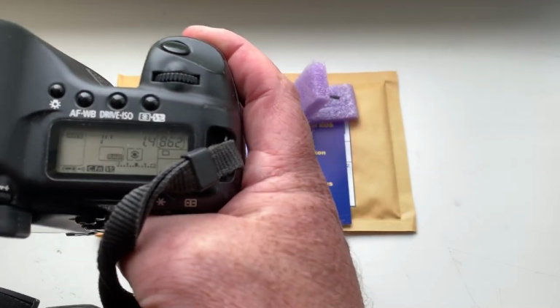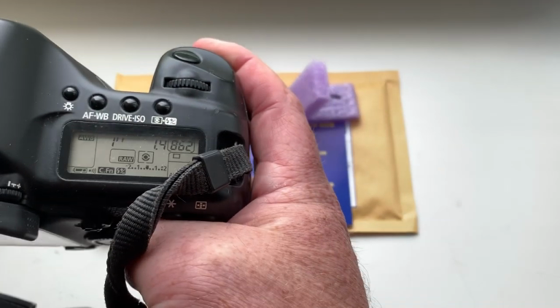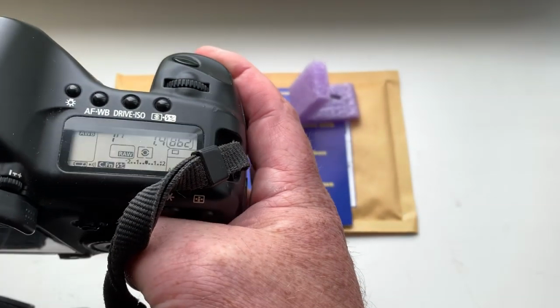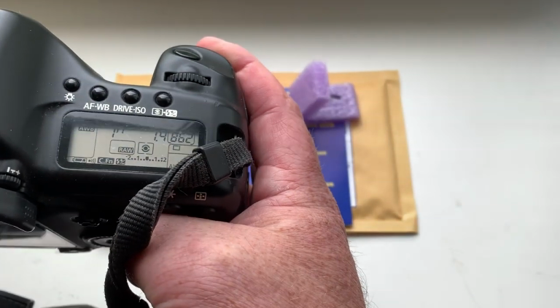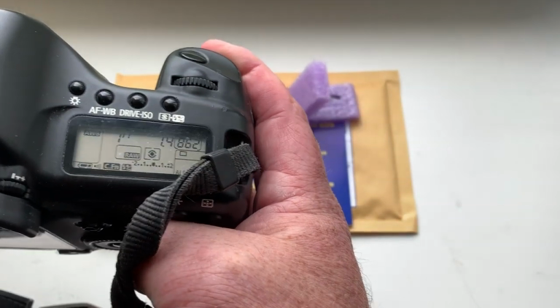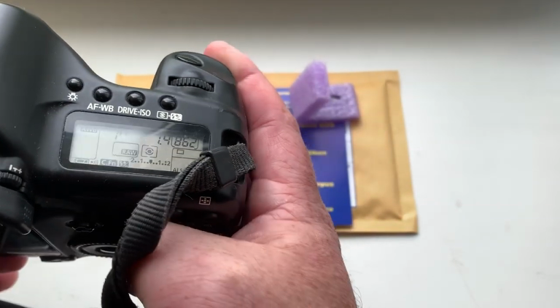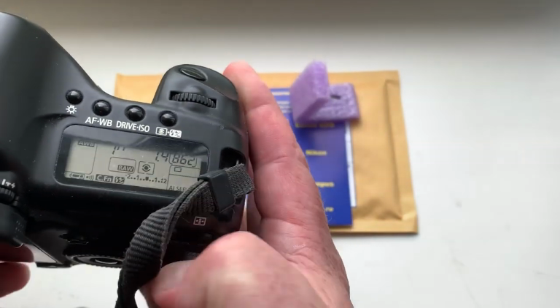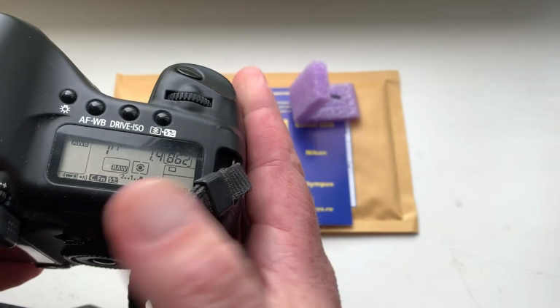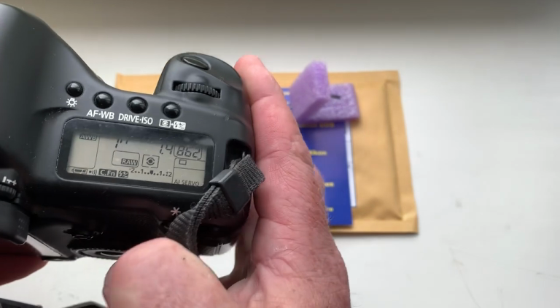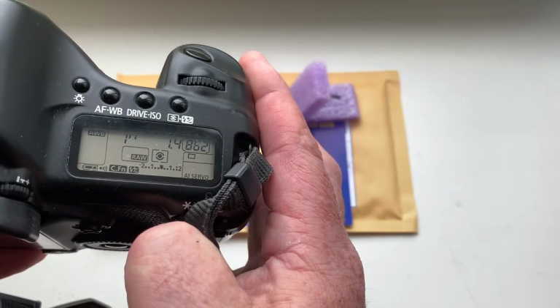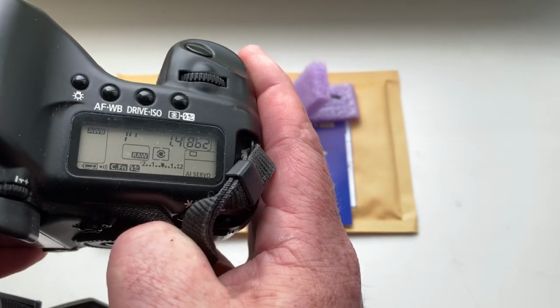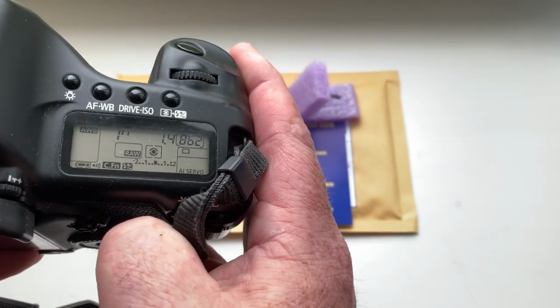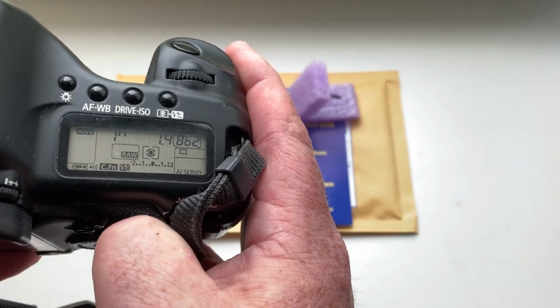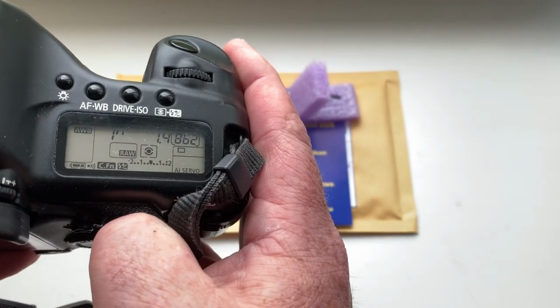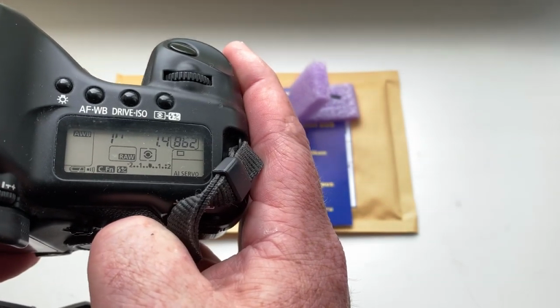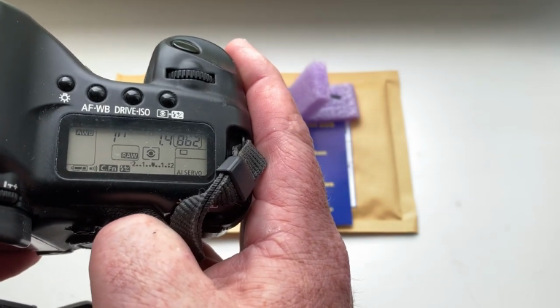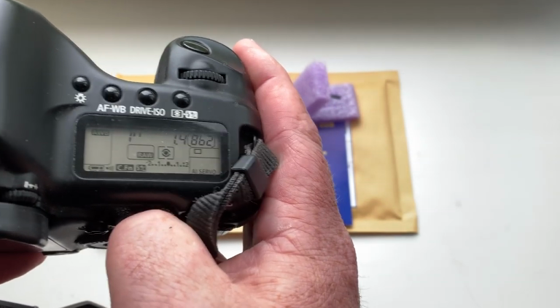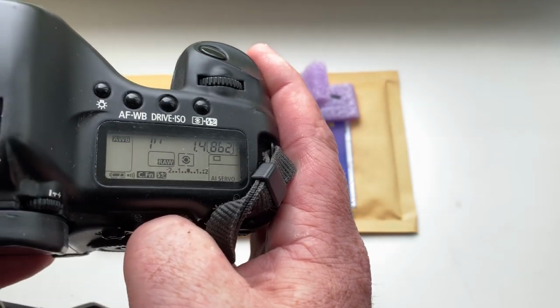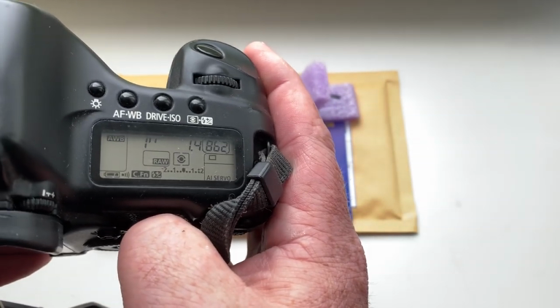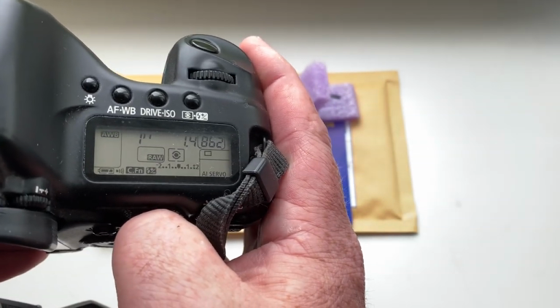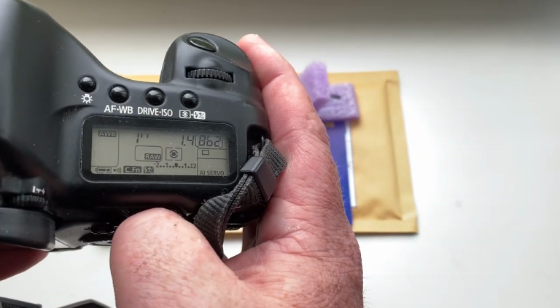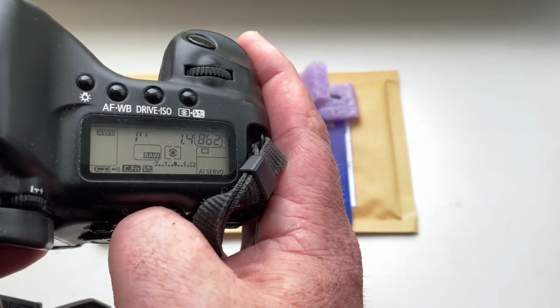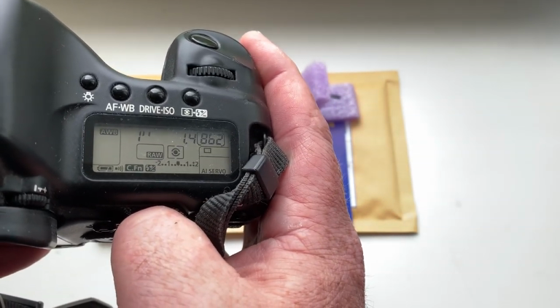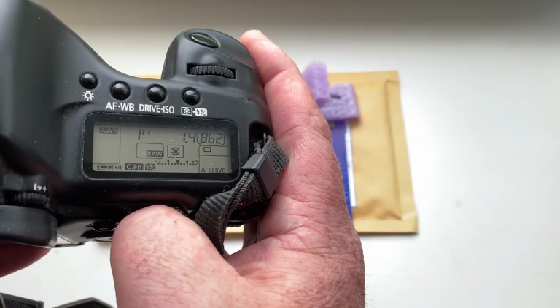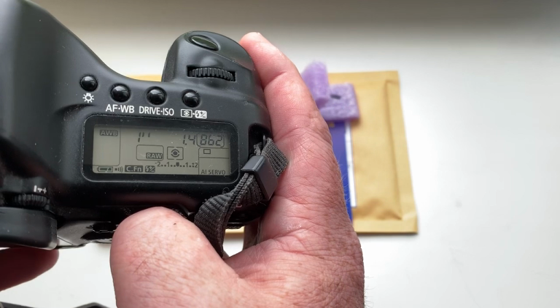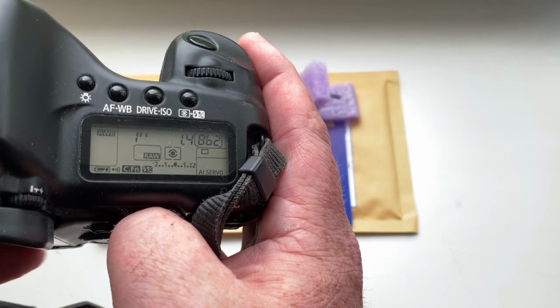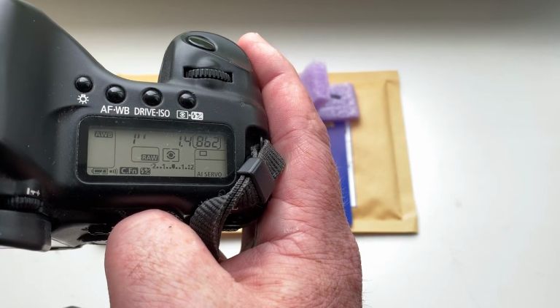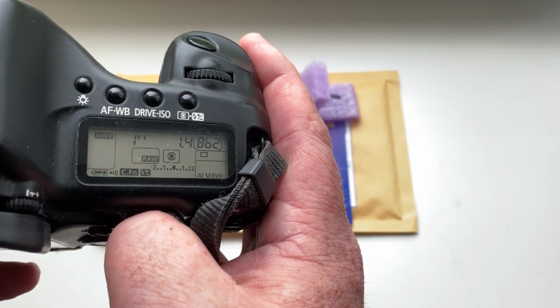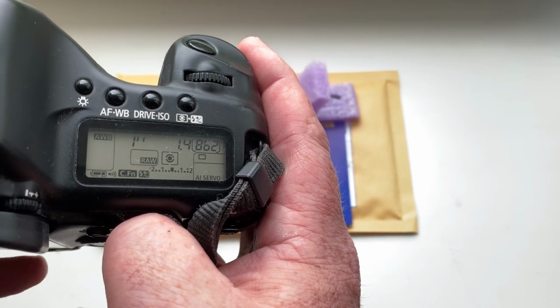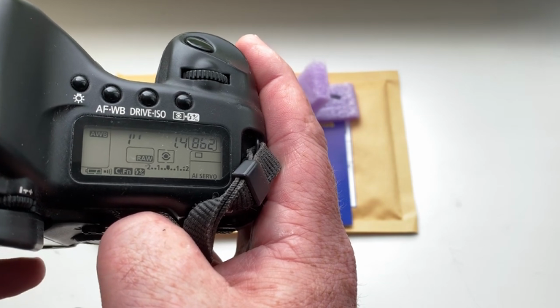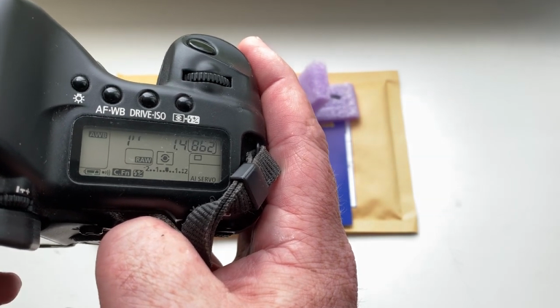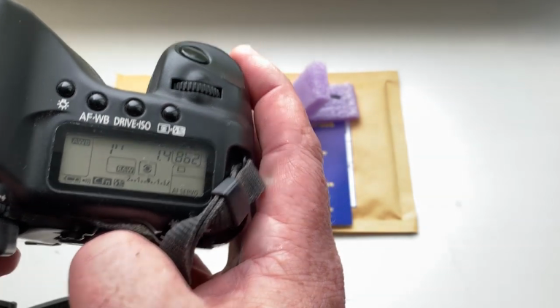I pre-programmed focal length is 50mm and aperture 1.4. Delay time to enter in programming mode is 1 second.